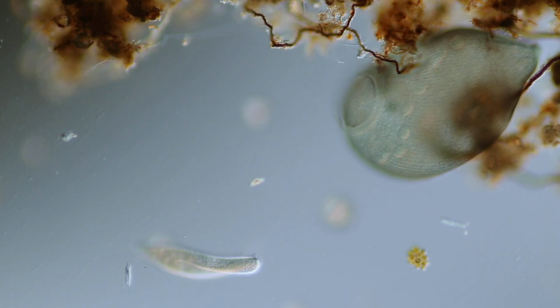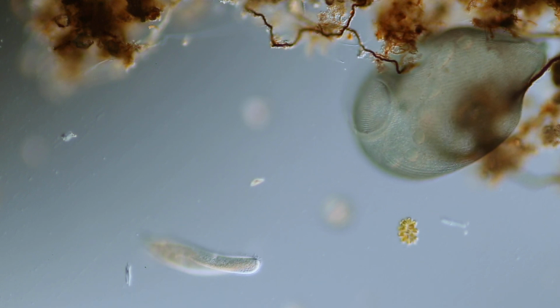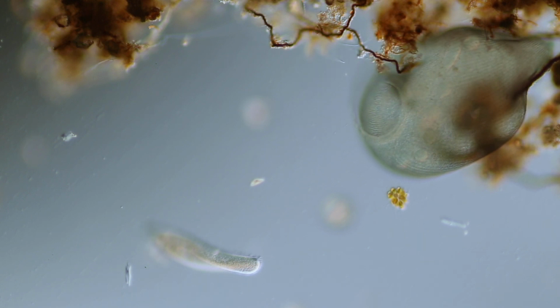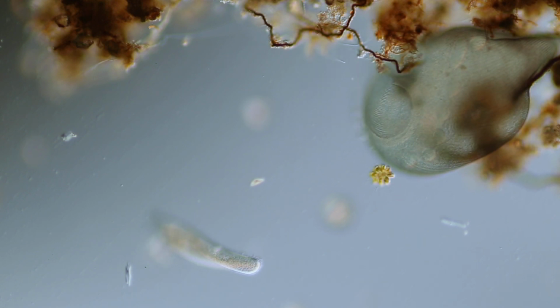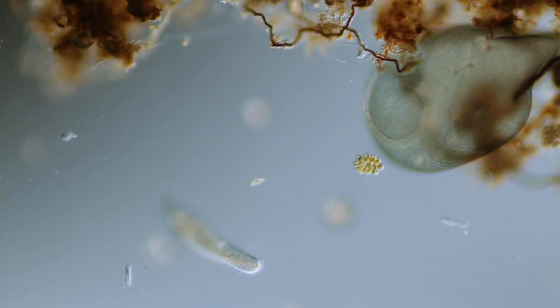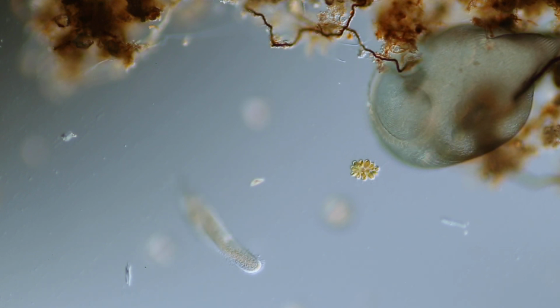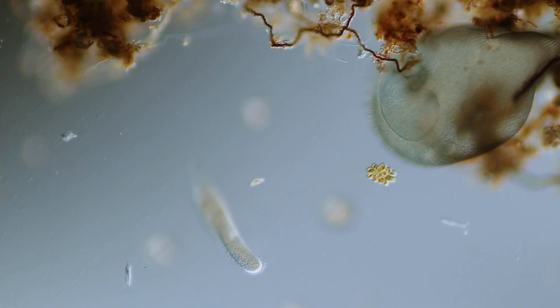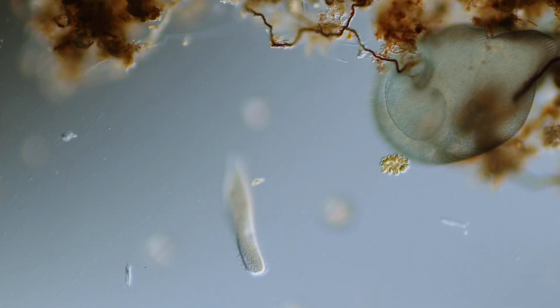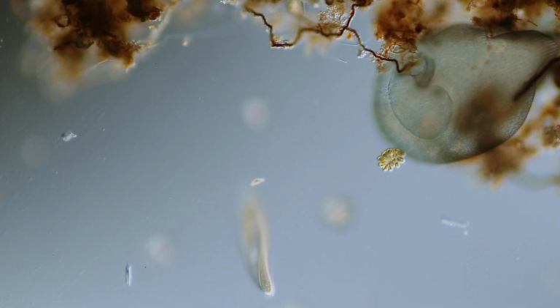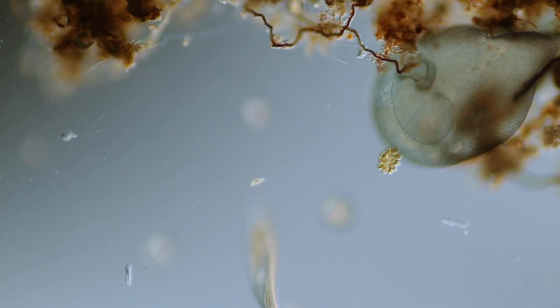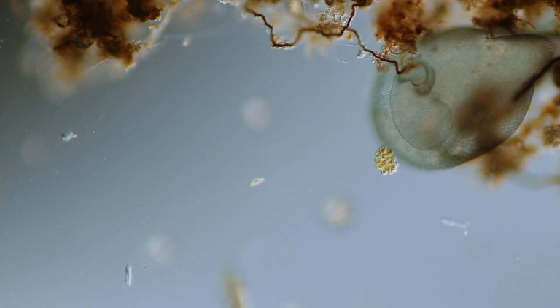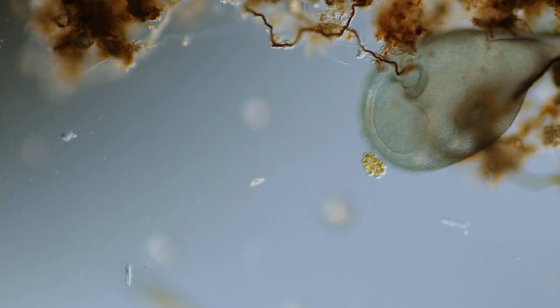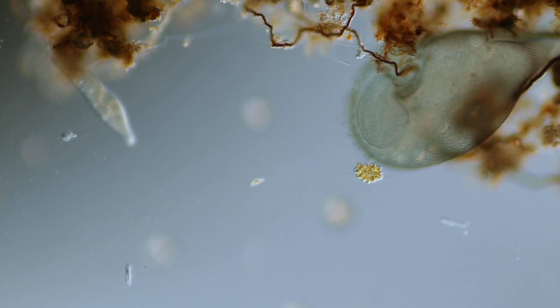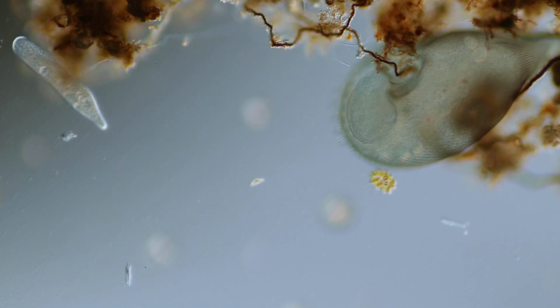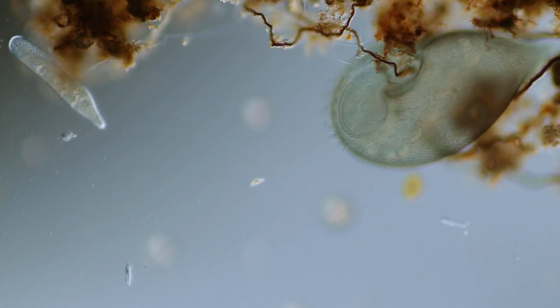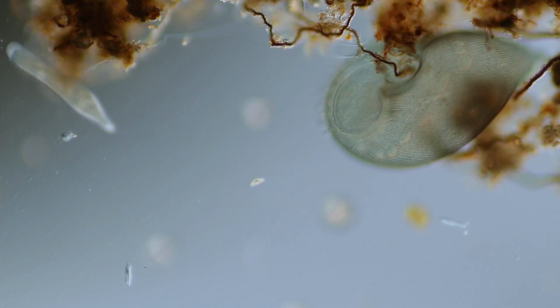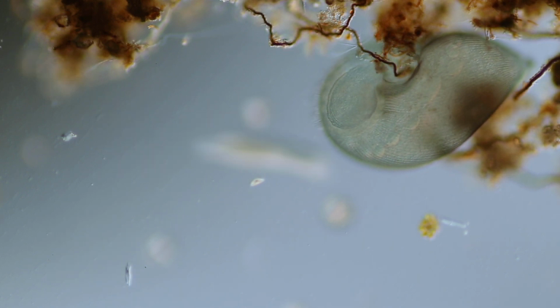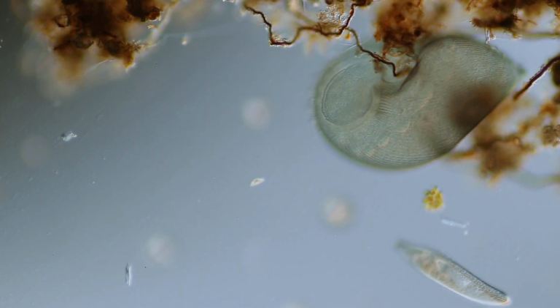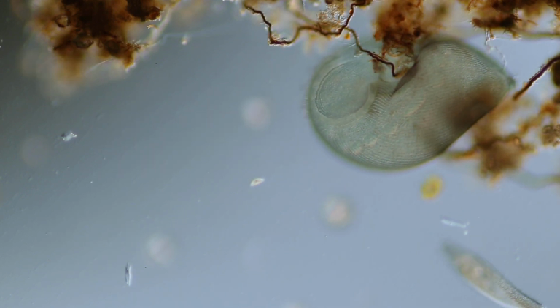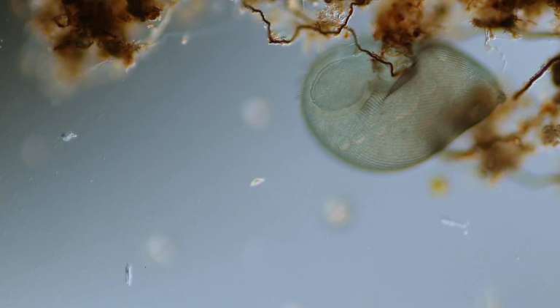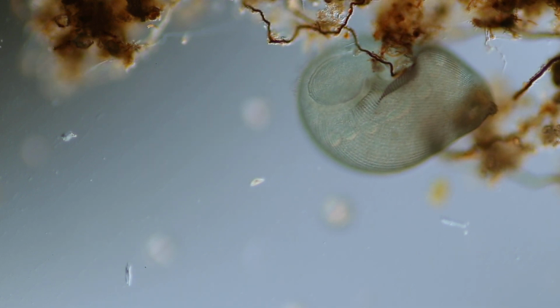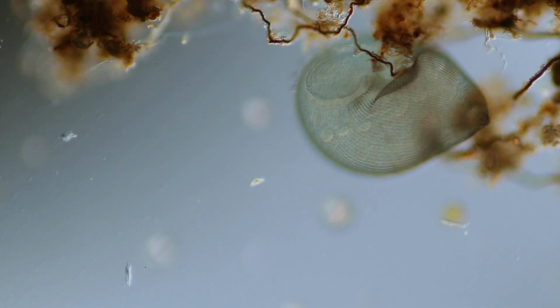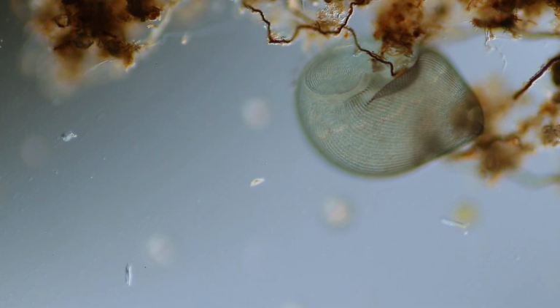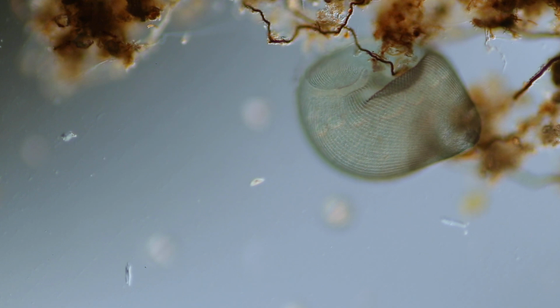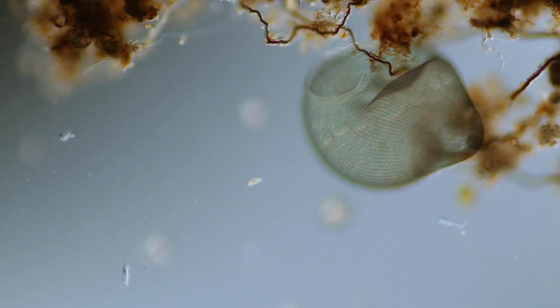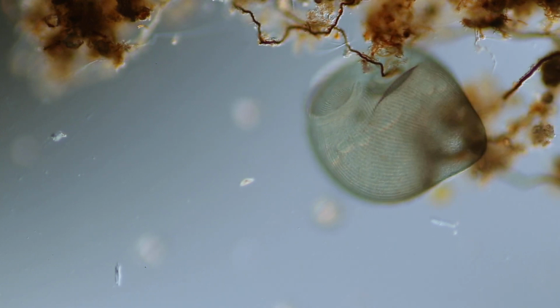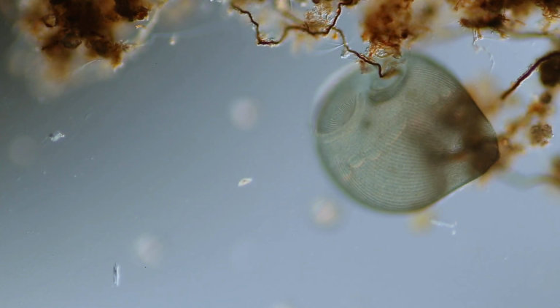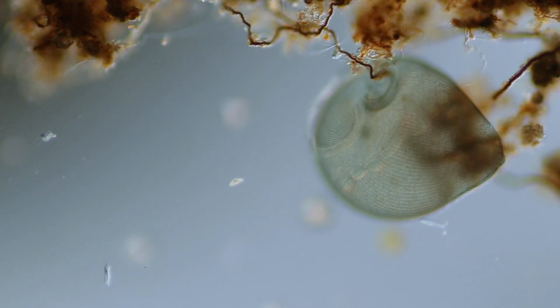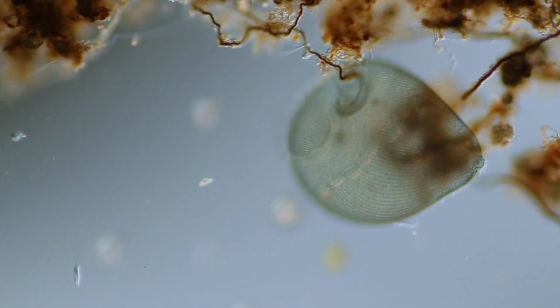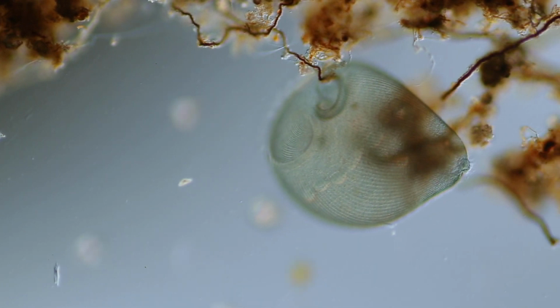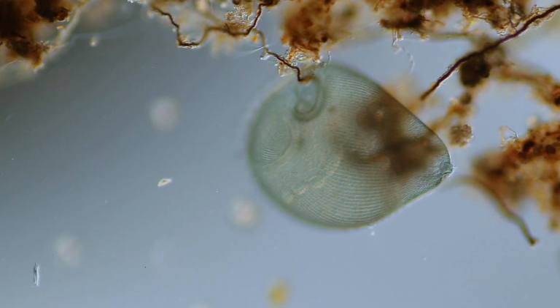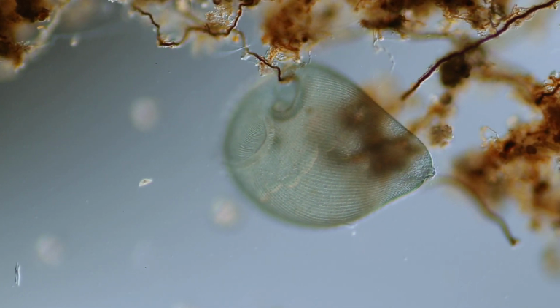When considering the creatures of the microbe world, it's hard to beat the stentor in terms of beauty, elegance, and charm. But there's so much more to stentors.